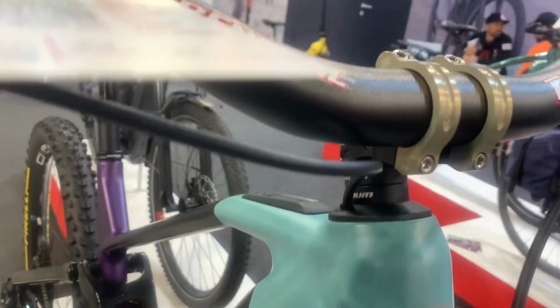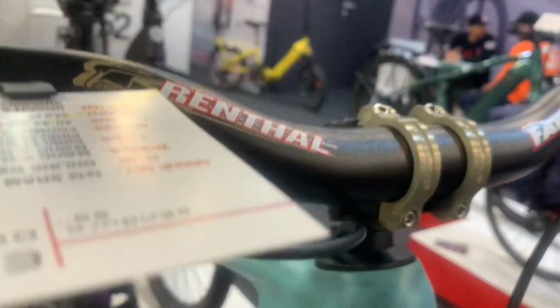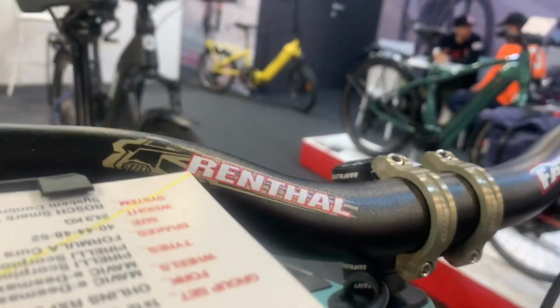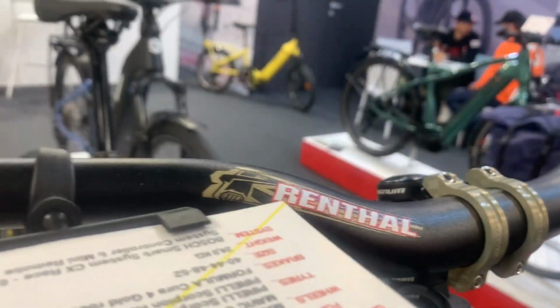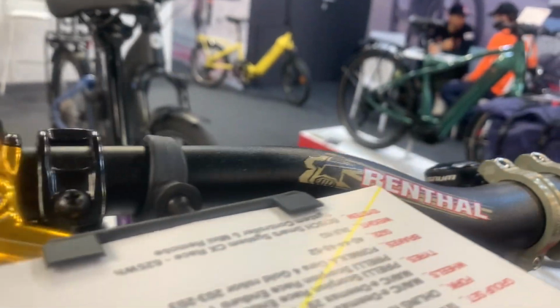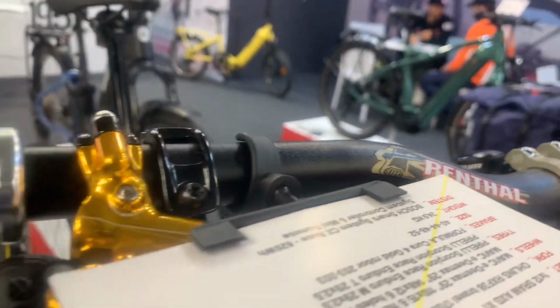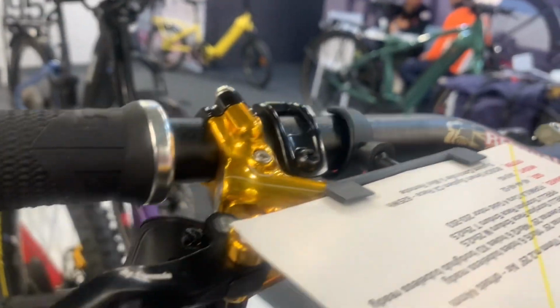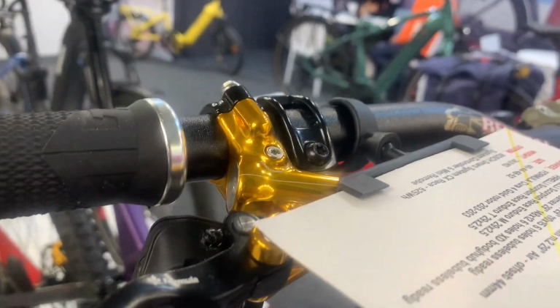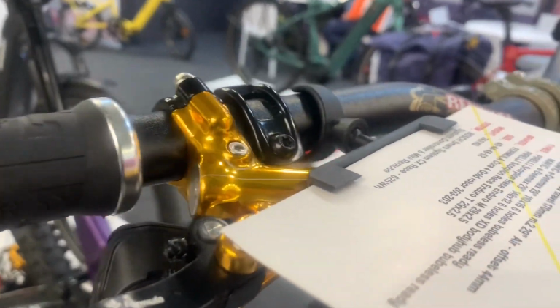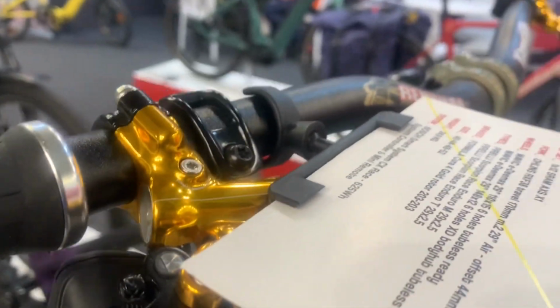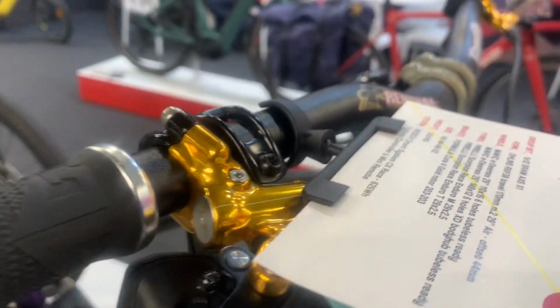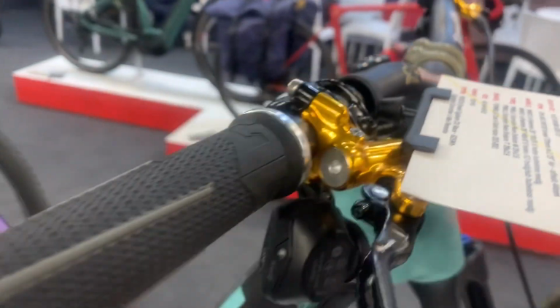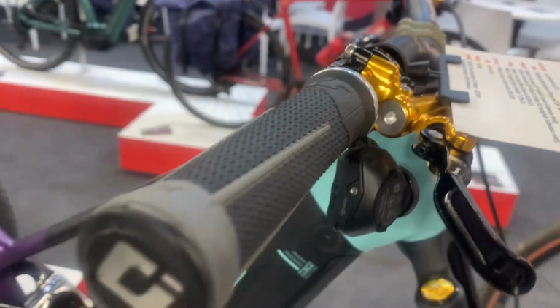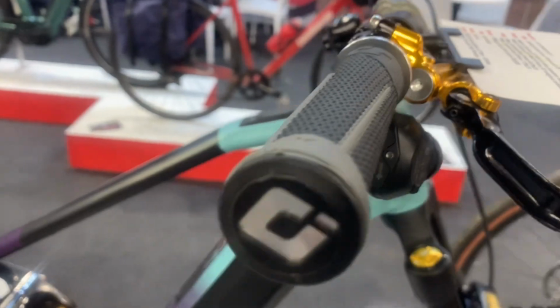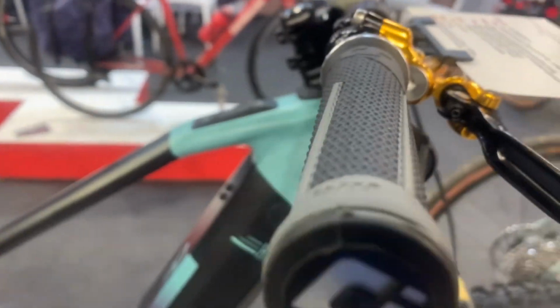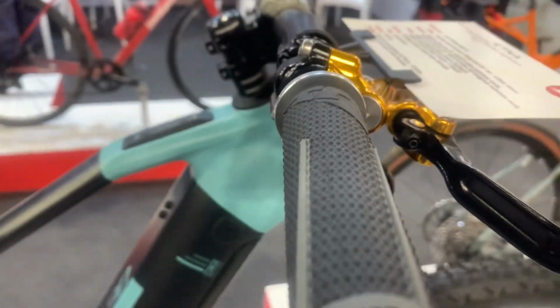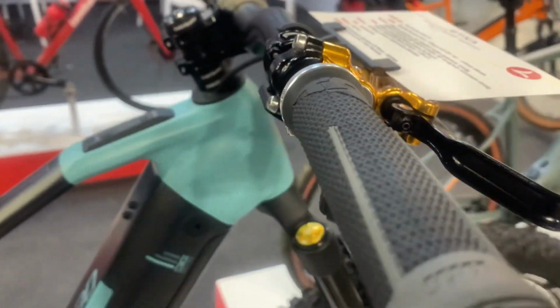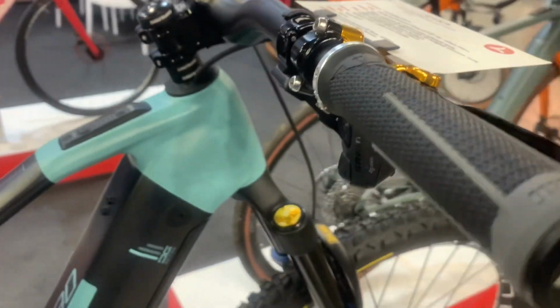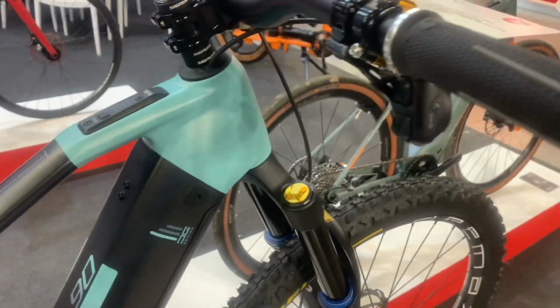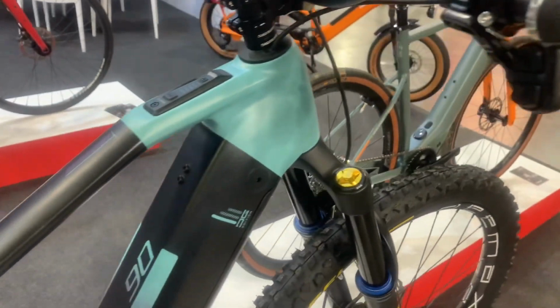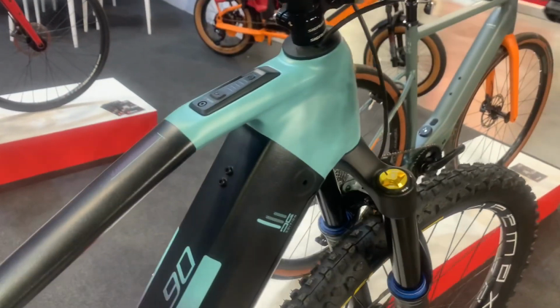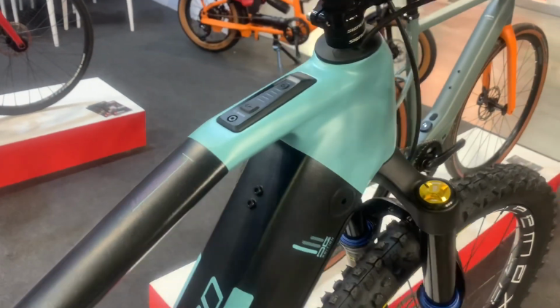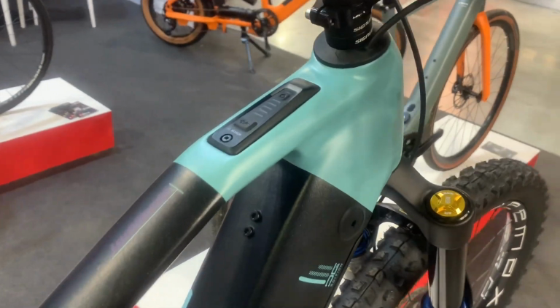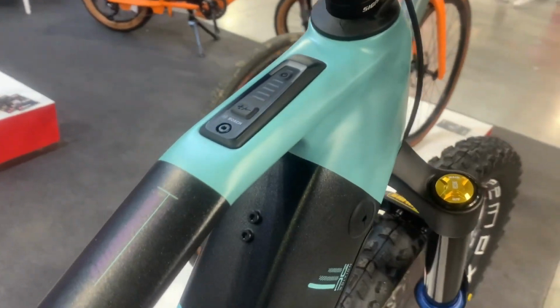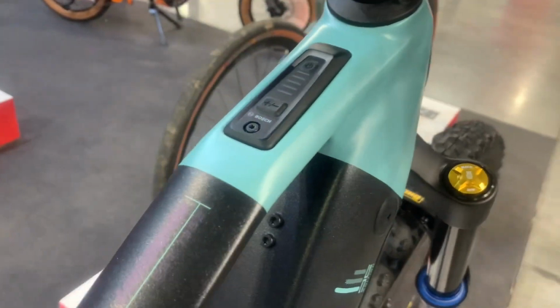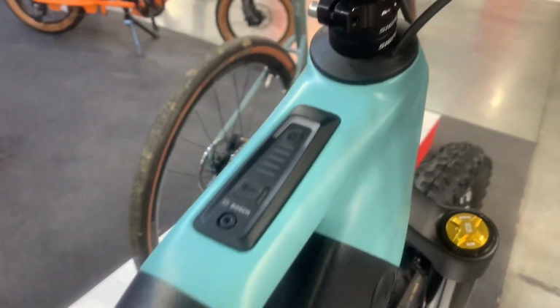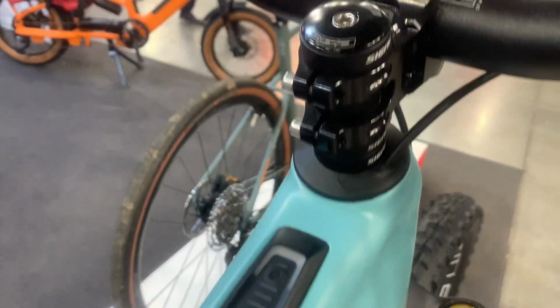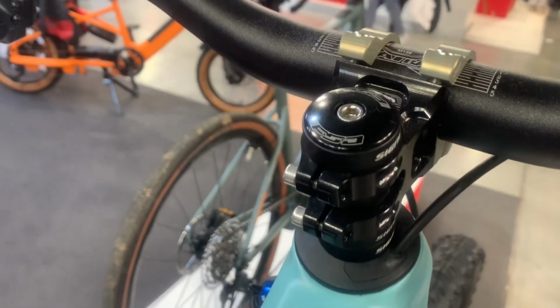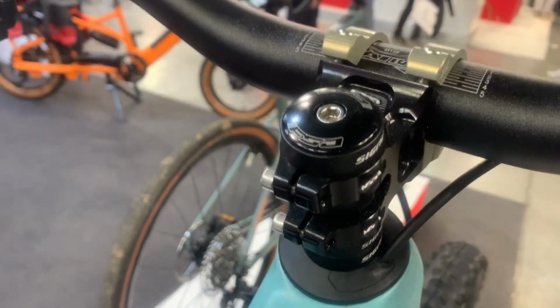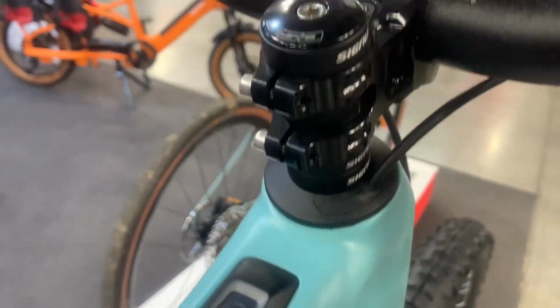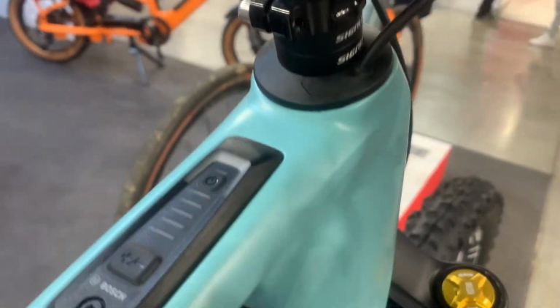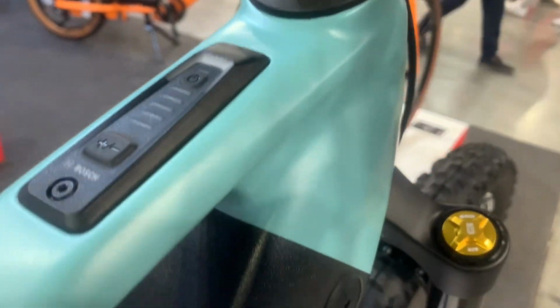At its heart, the Bosch Smart System is a new system controller, providing power for the motor and battery management.